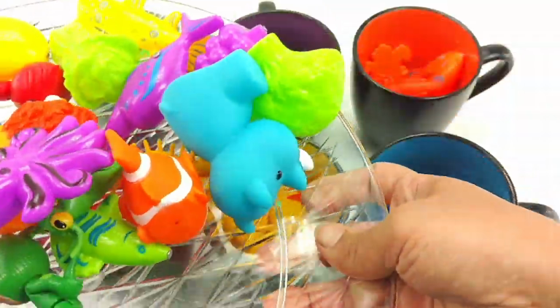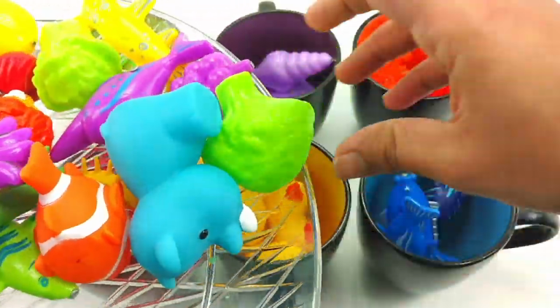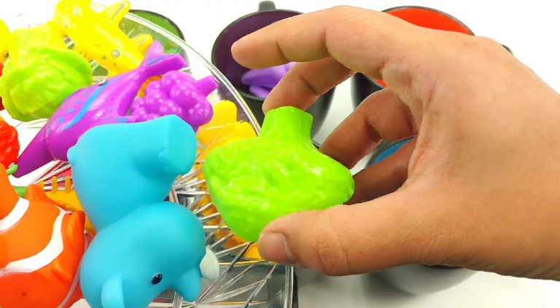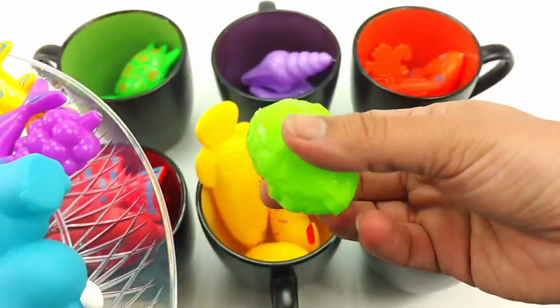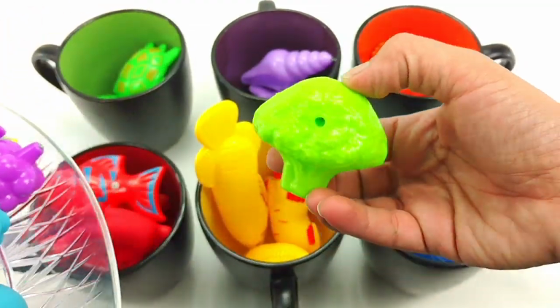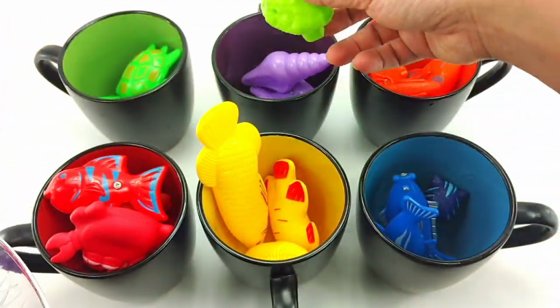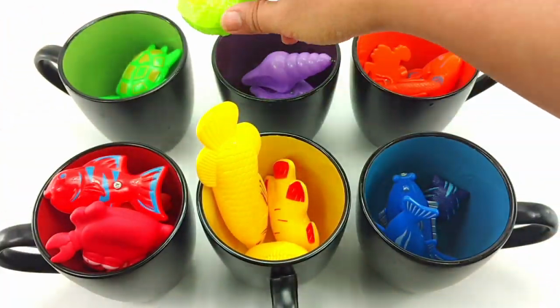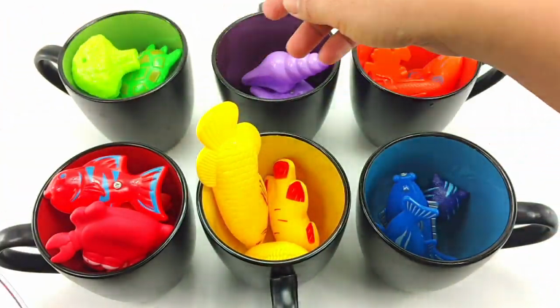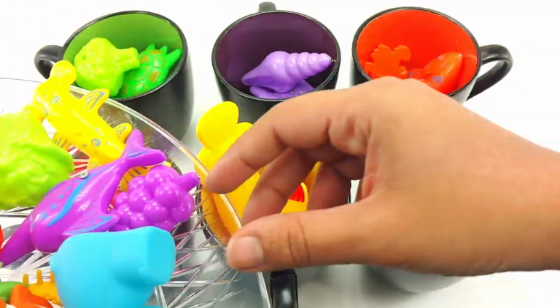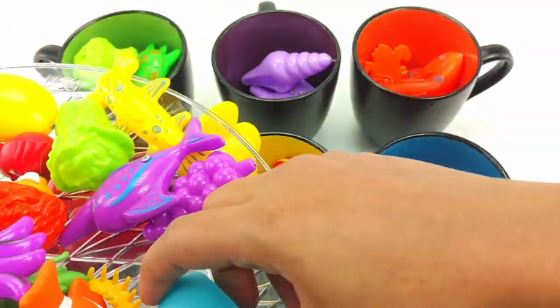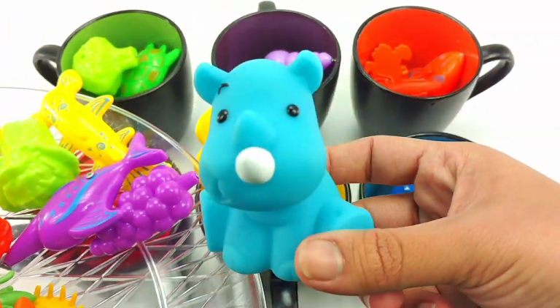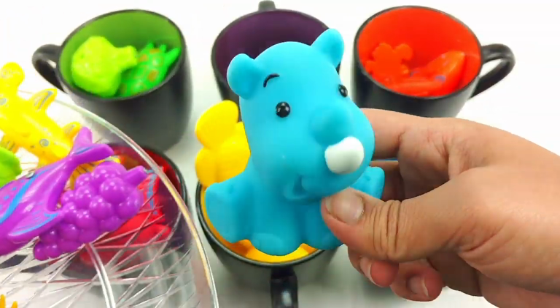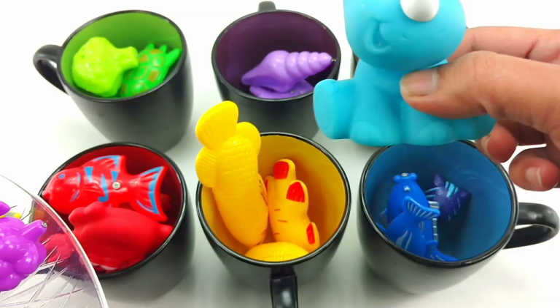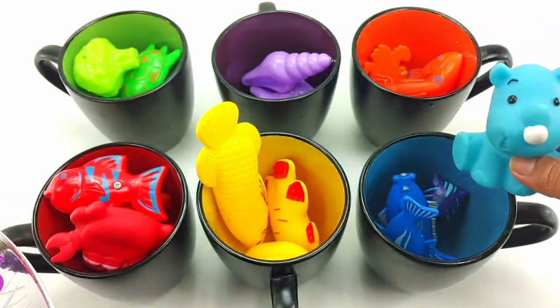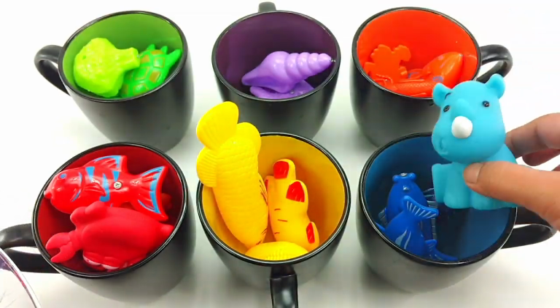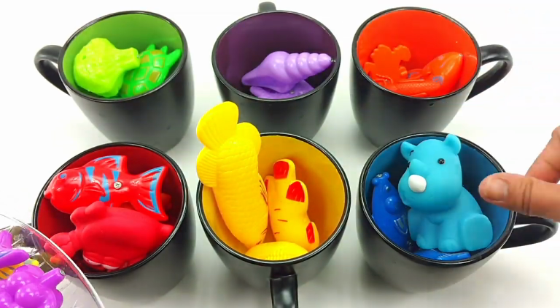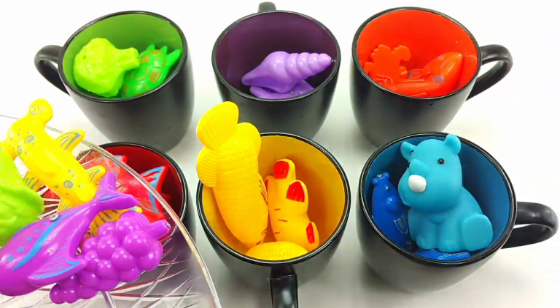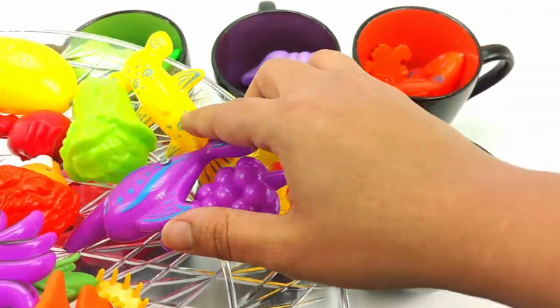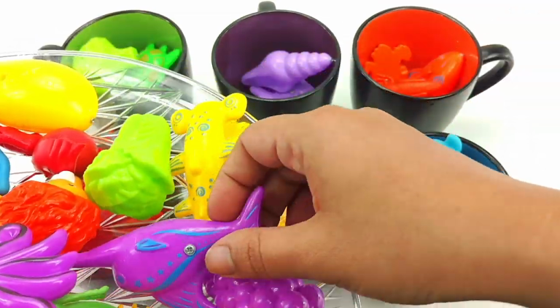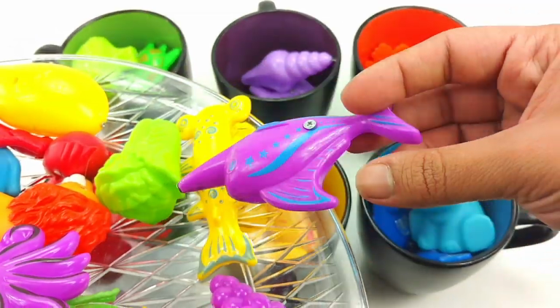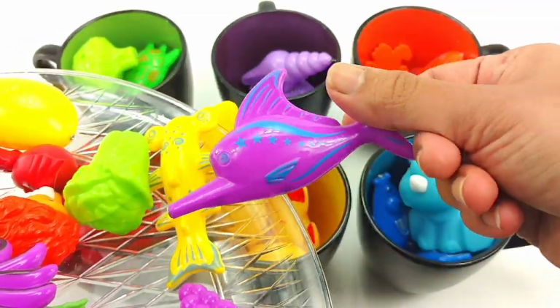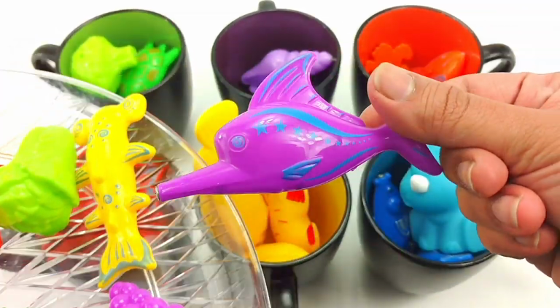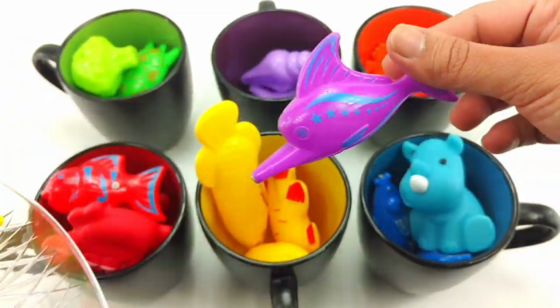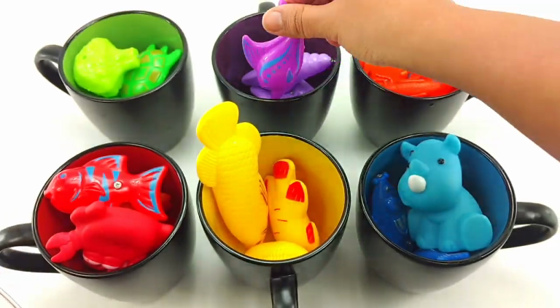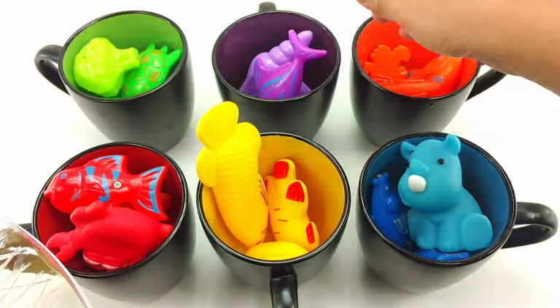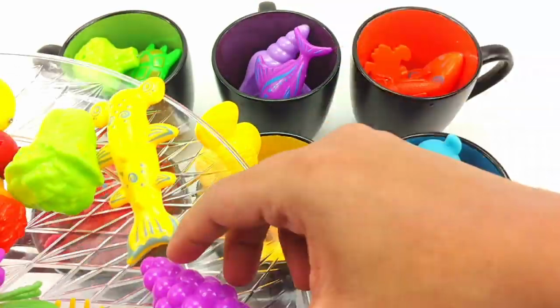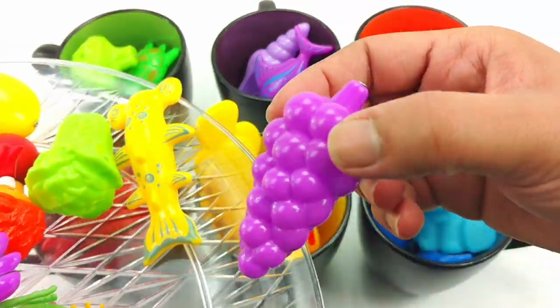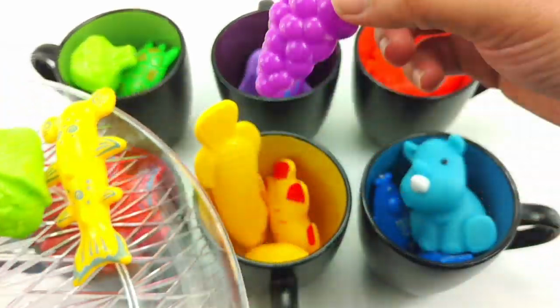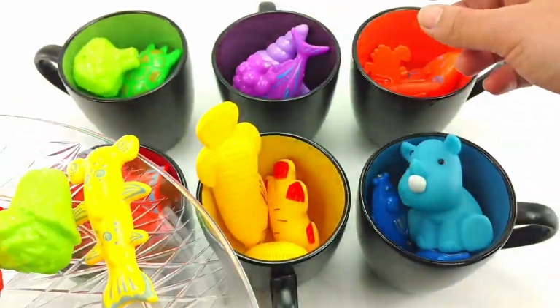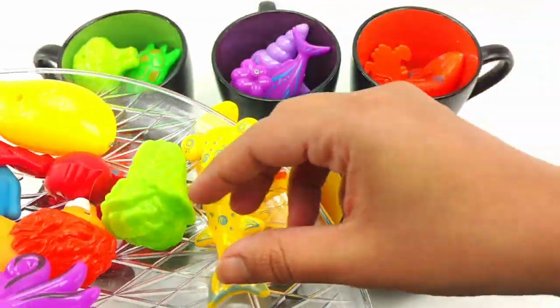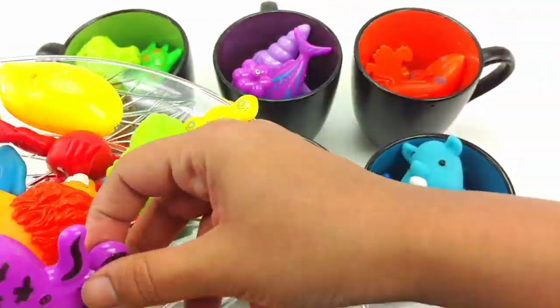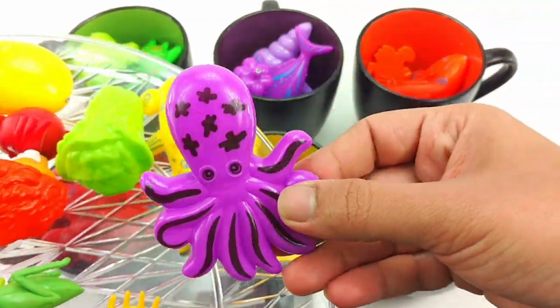Next we have a green broccoli. Goes in green. A blue rhinoceros. In blue. Purple sawfish. Goes in purple. Purple grapes. Purple octopus.